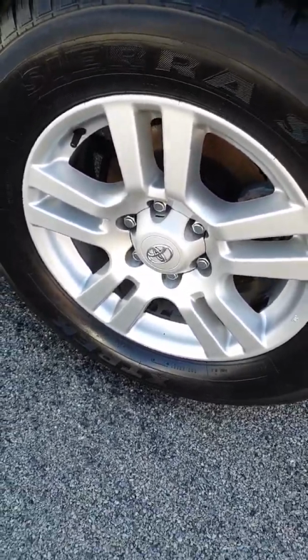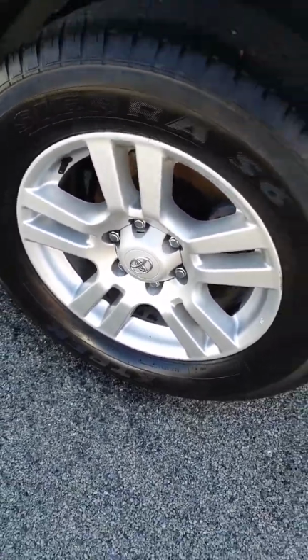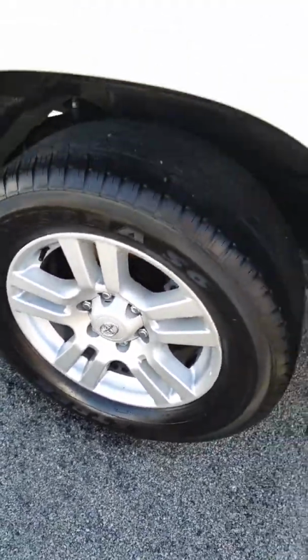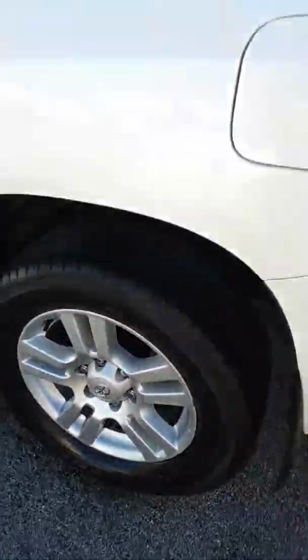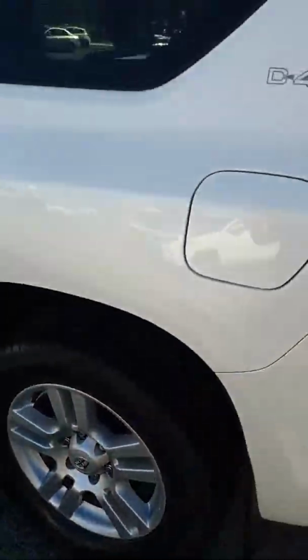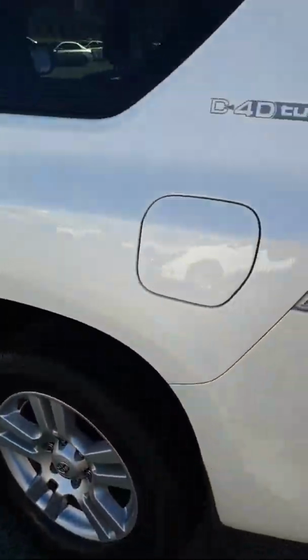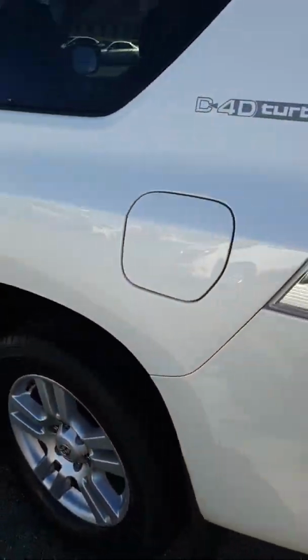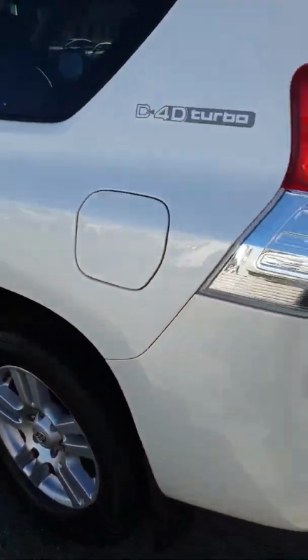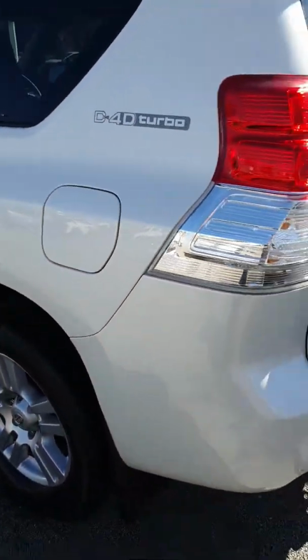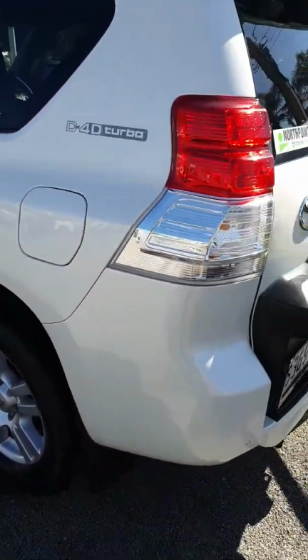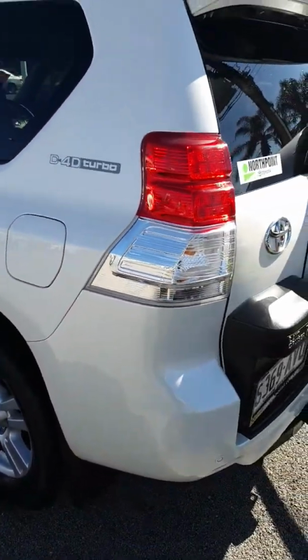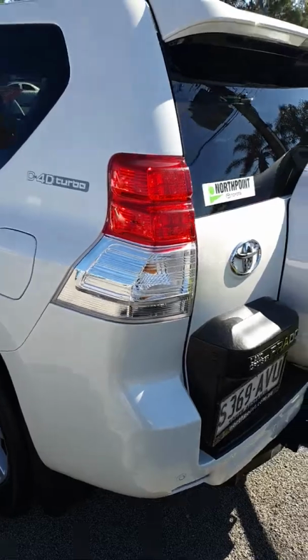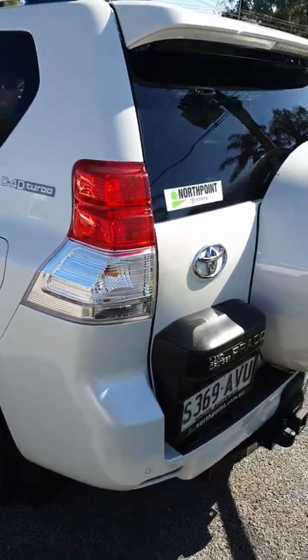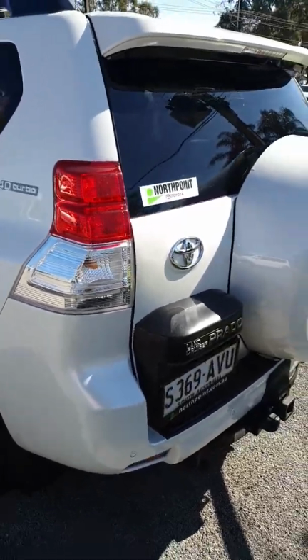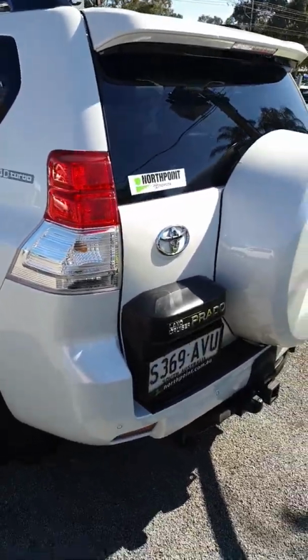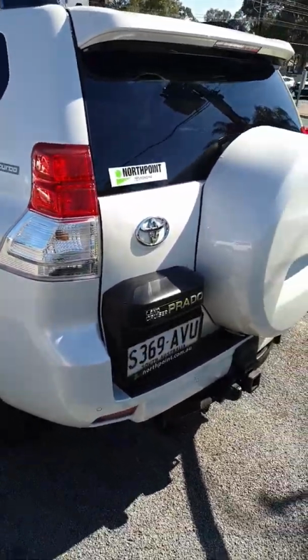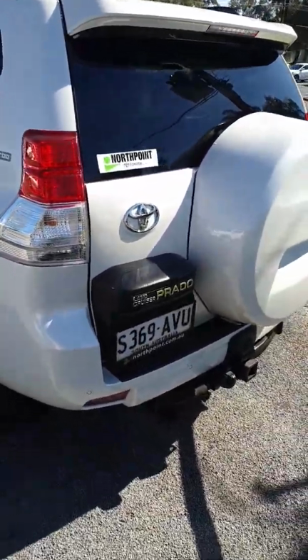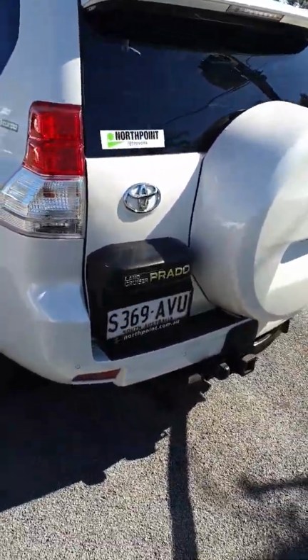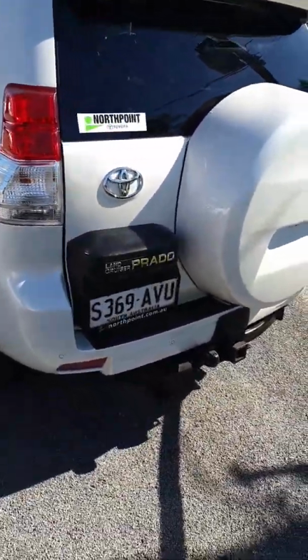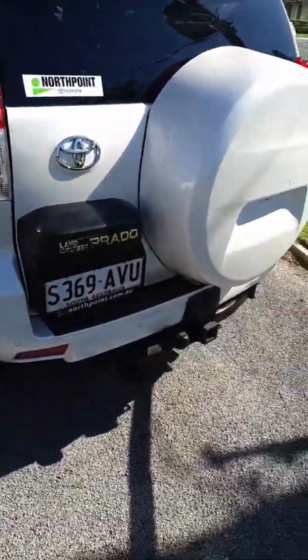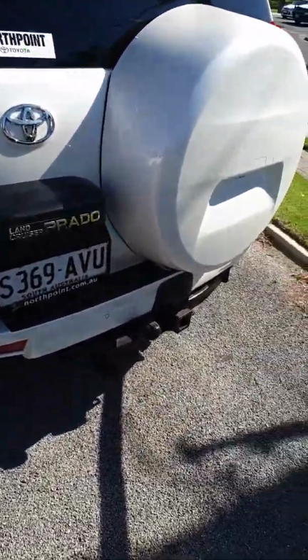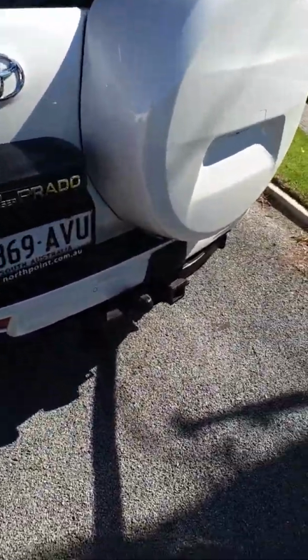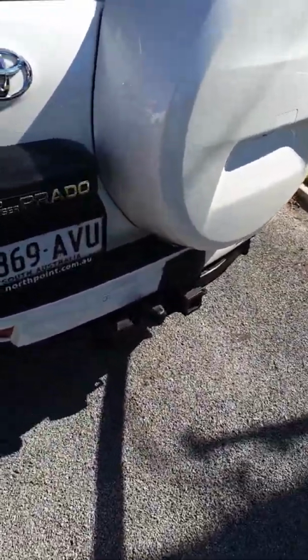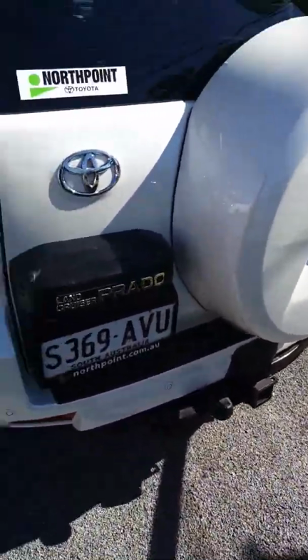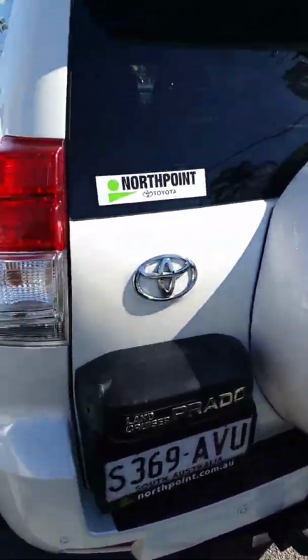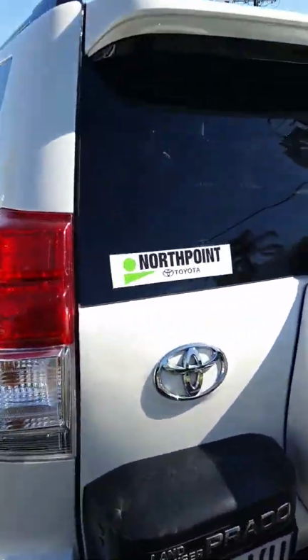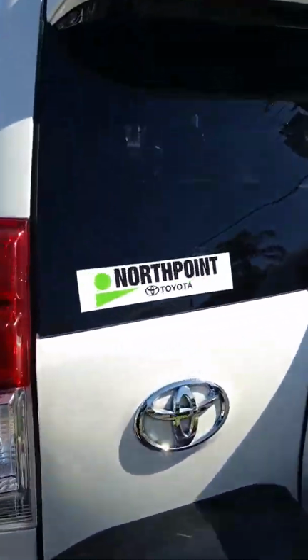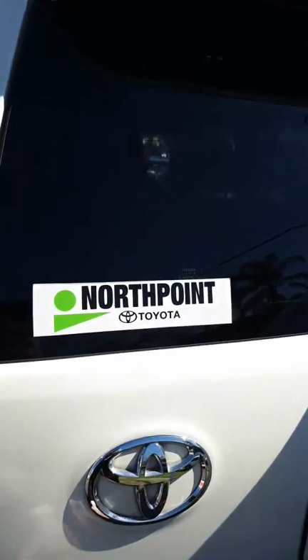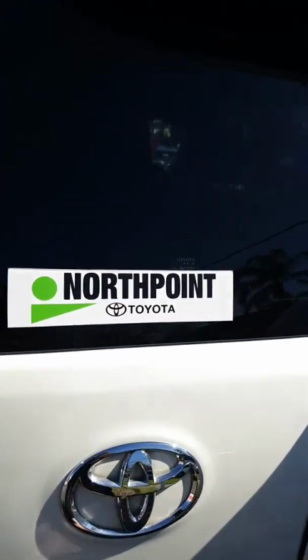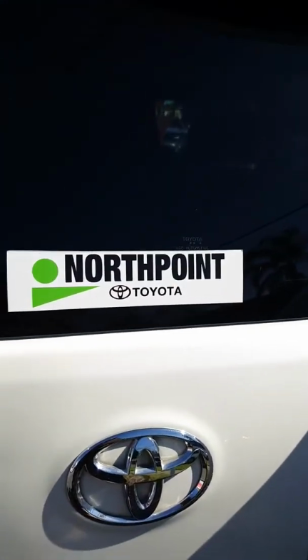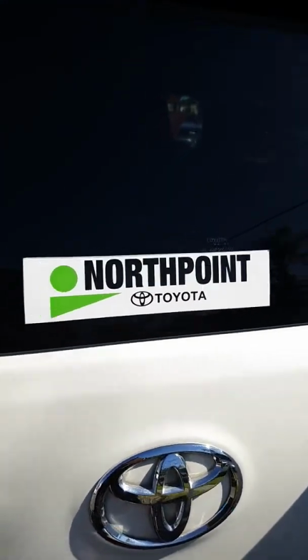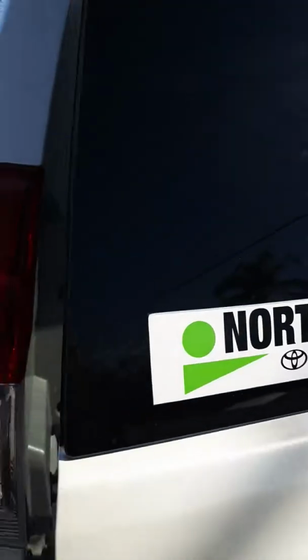You'd have to say the car is in immaculate condition. Coming around to the rear — again, very good tyres on it, no marks on the rear alloy.